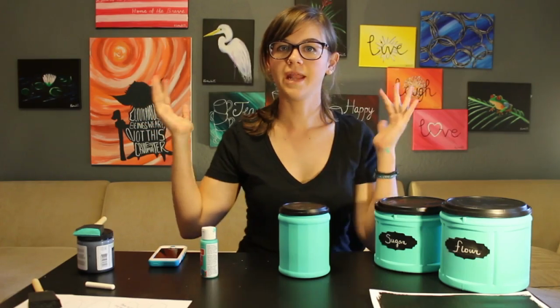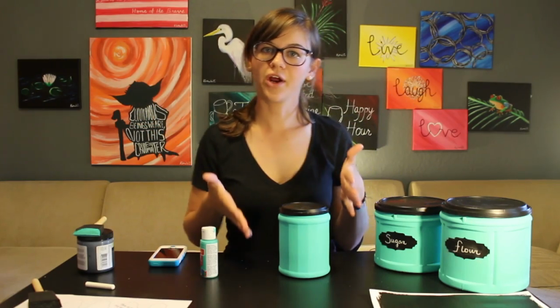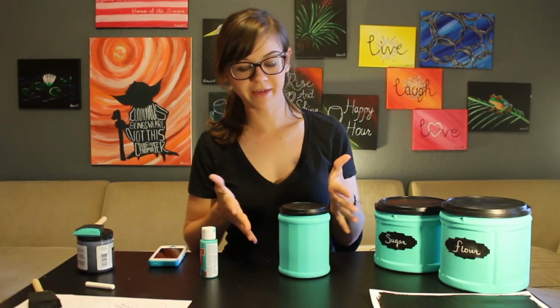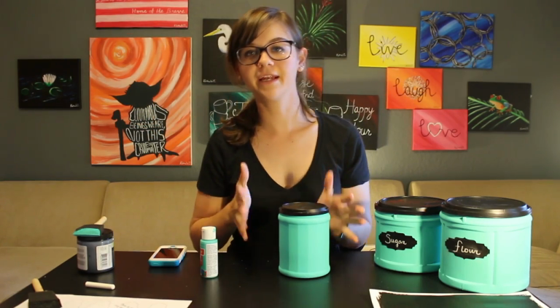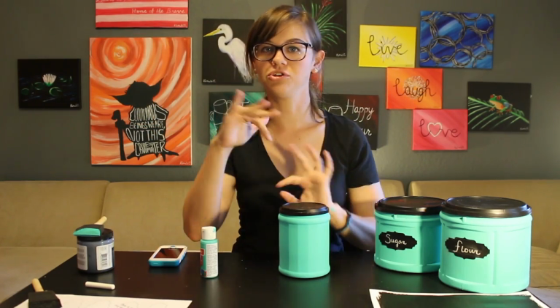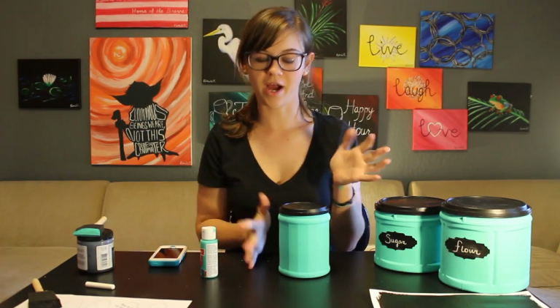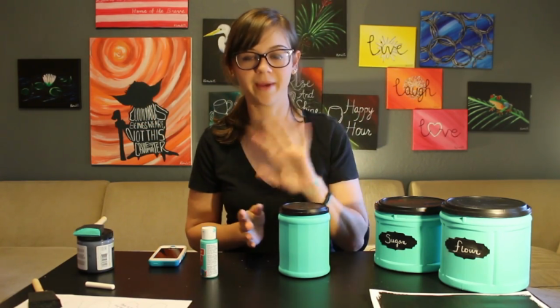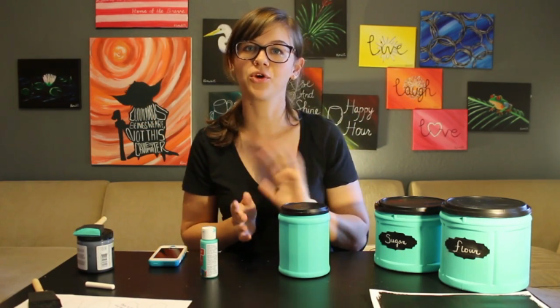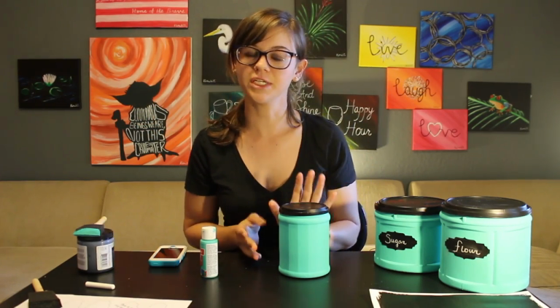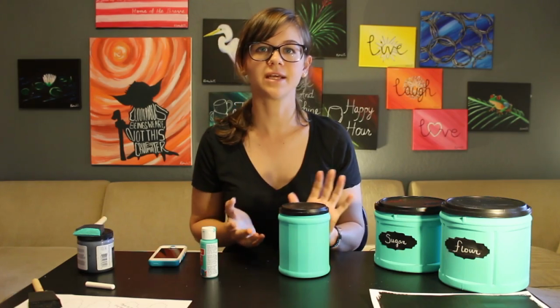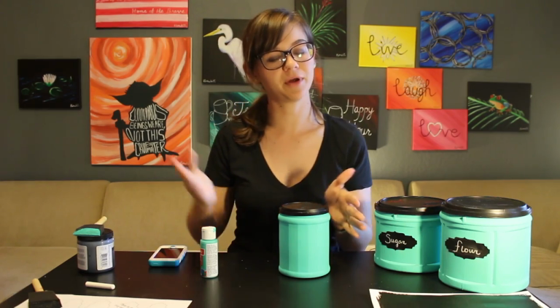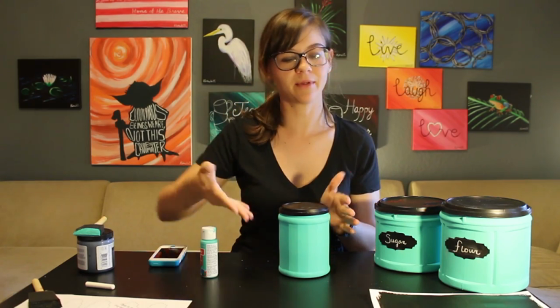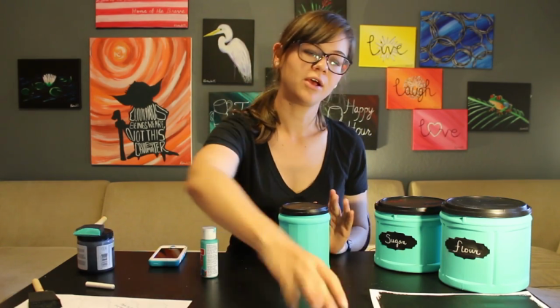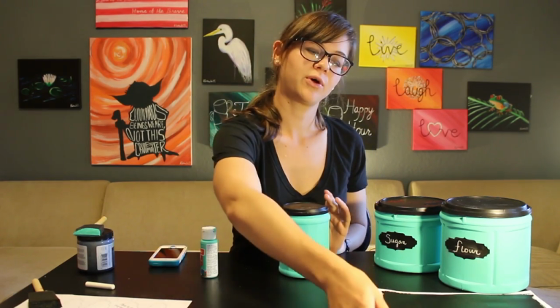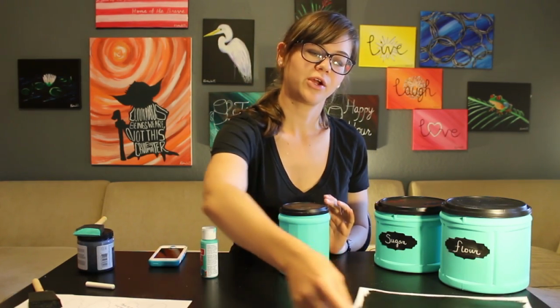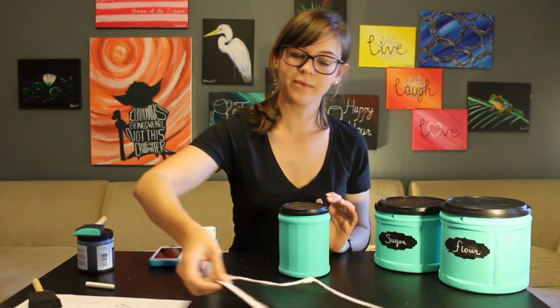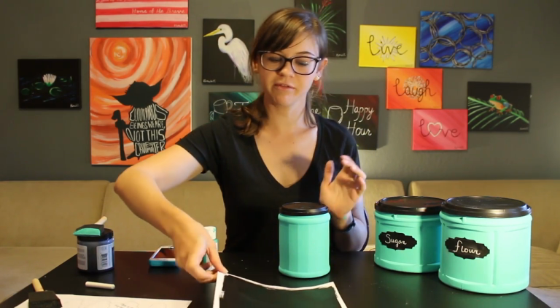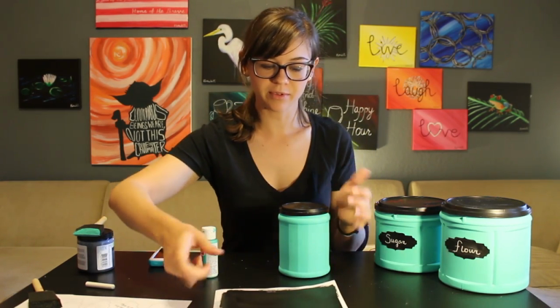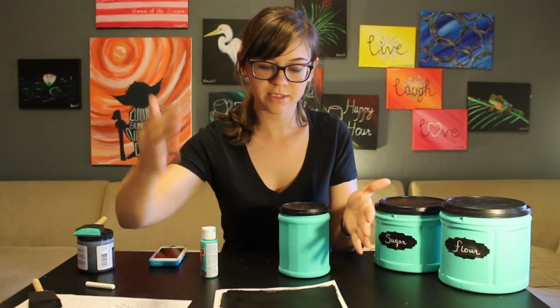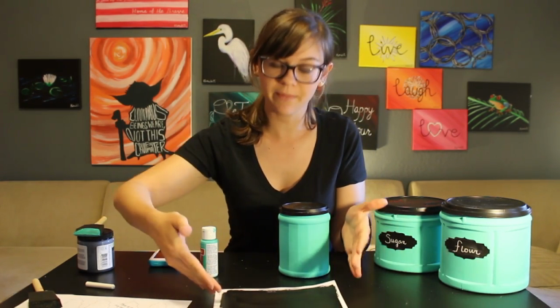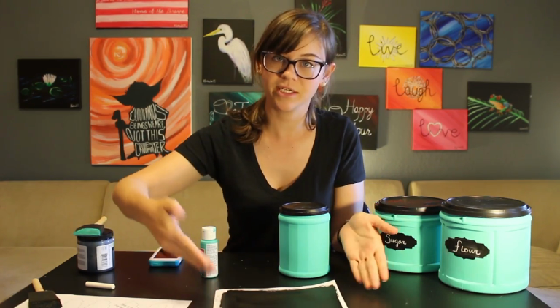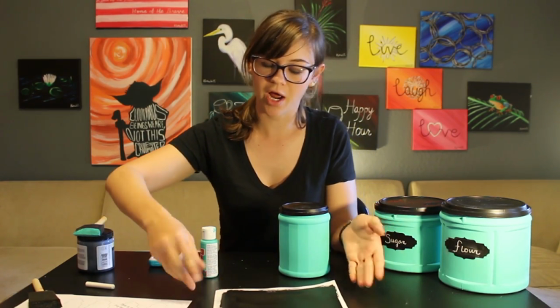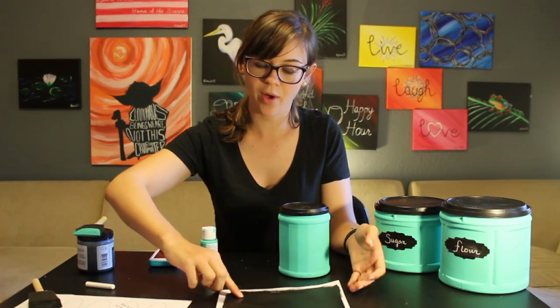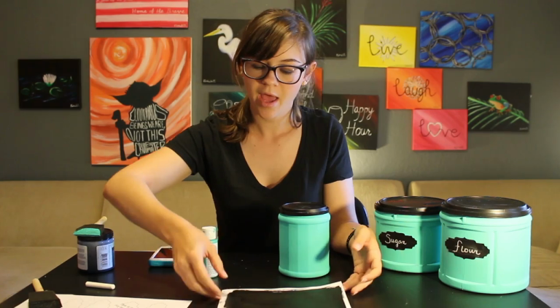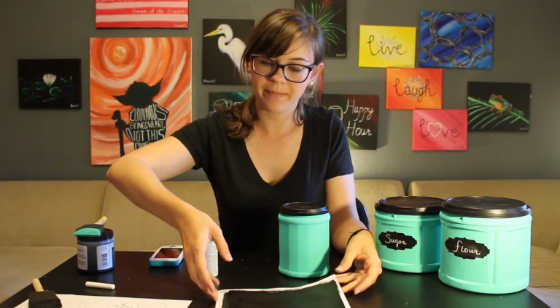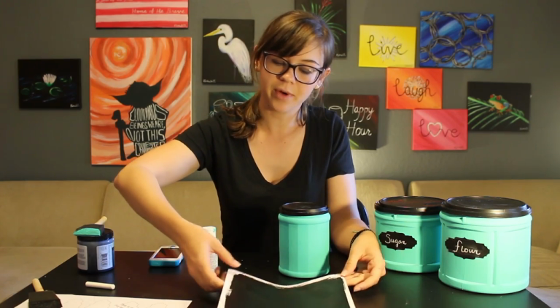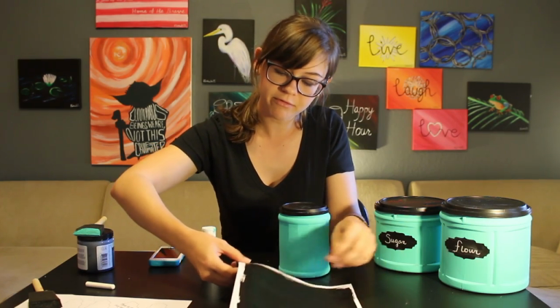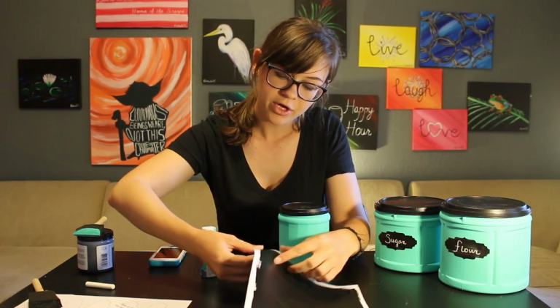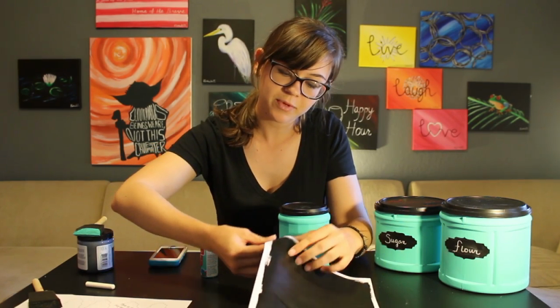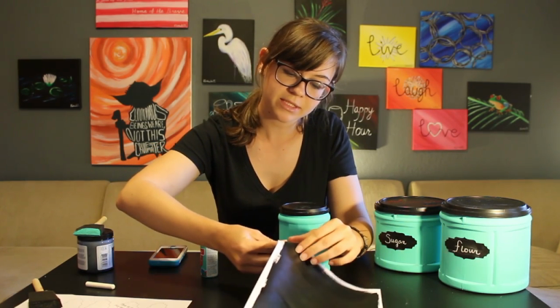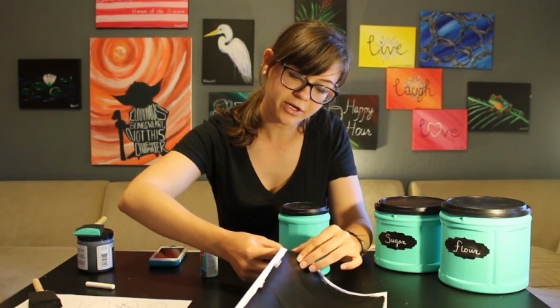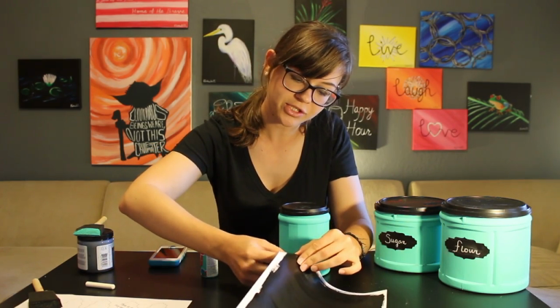Now that our coffee can is all dry and painted and gorgeous, it's time to put a label on it. Go ahead and grab your sheet of labels. As soon as the paint is dry, you can go ahead and peel one off — you should be able to still find your edges.